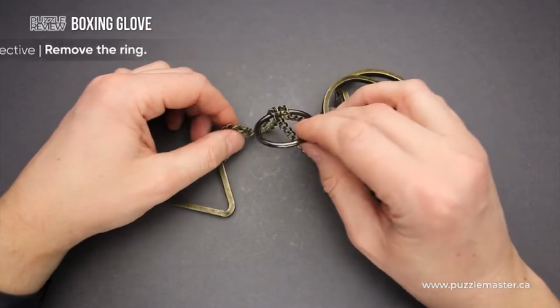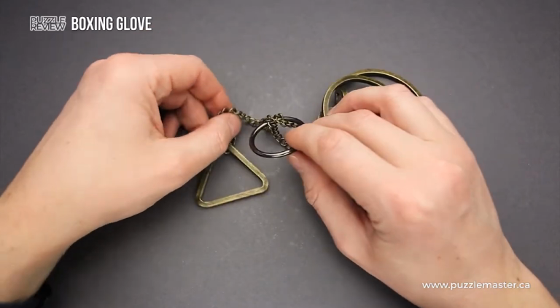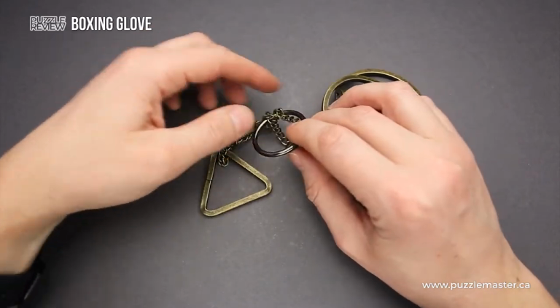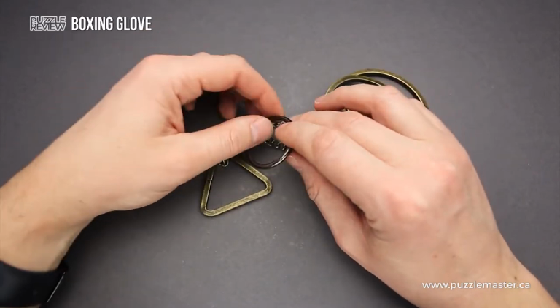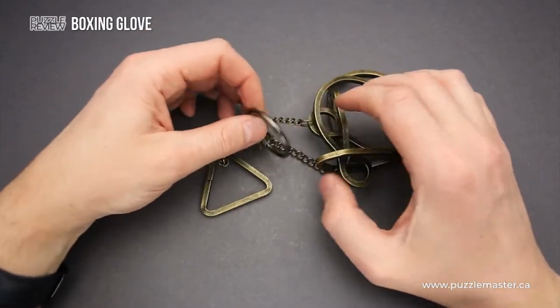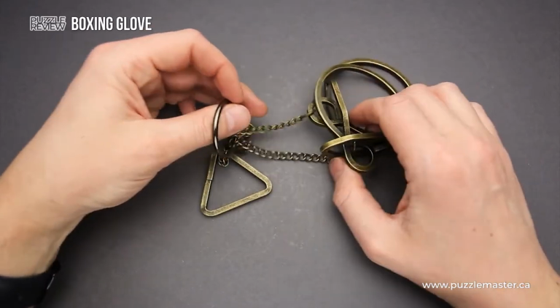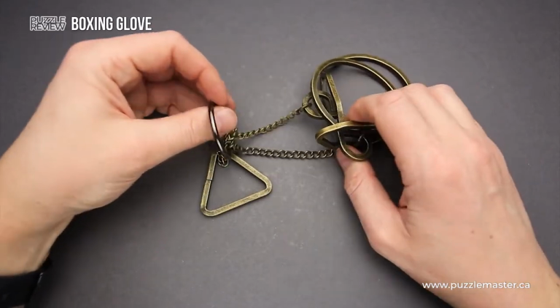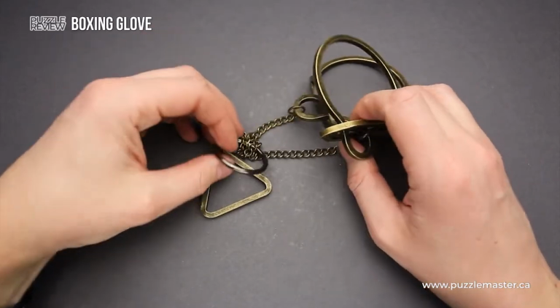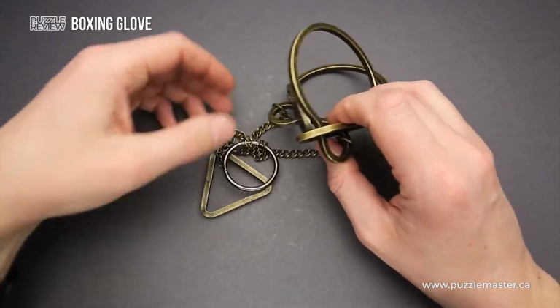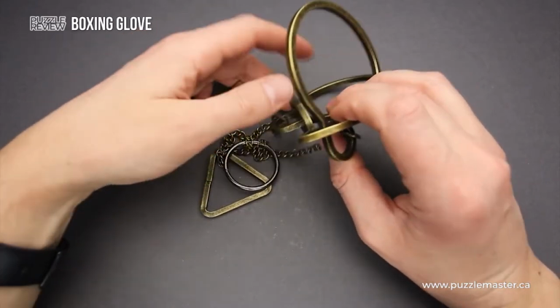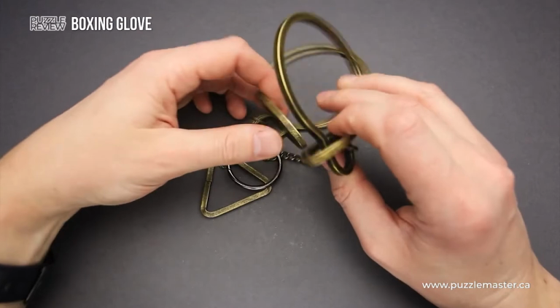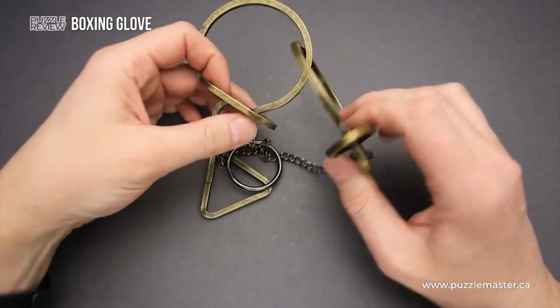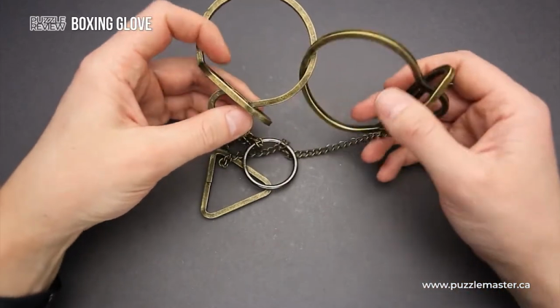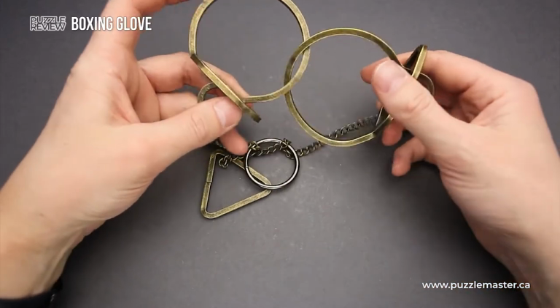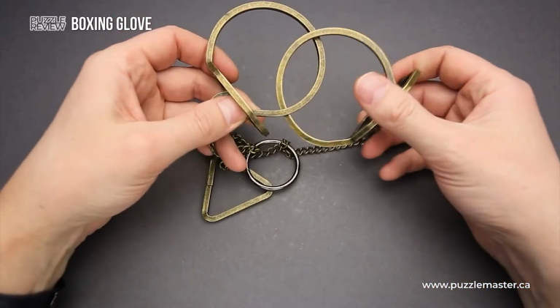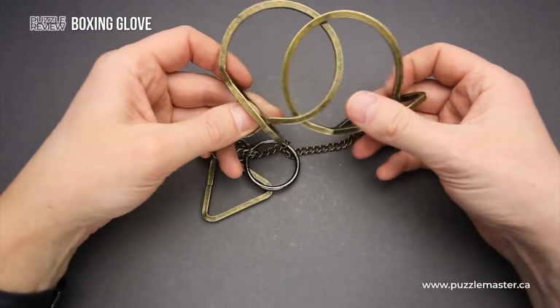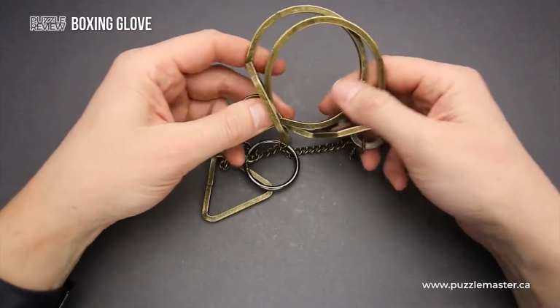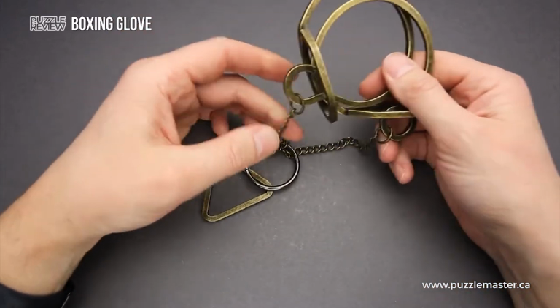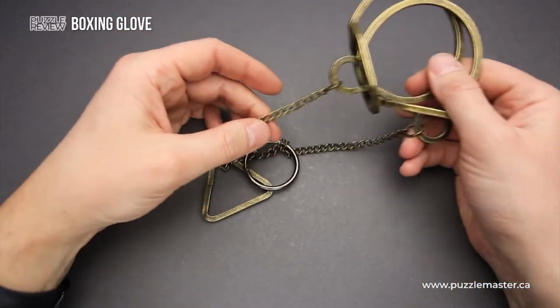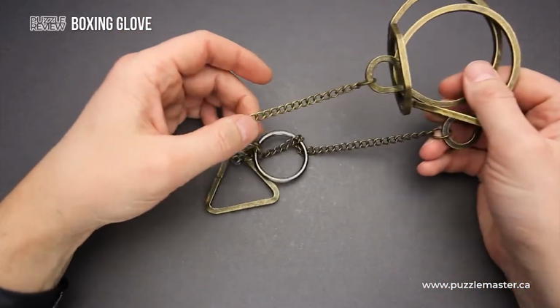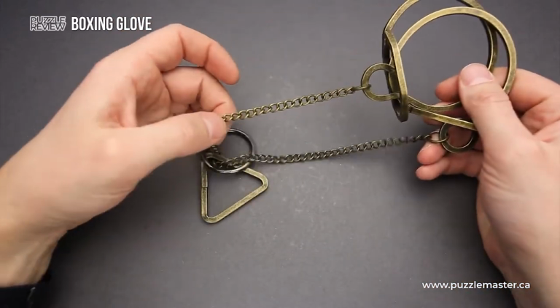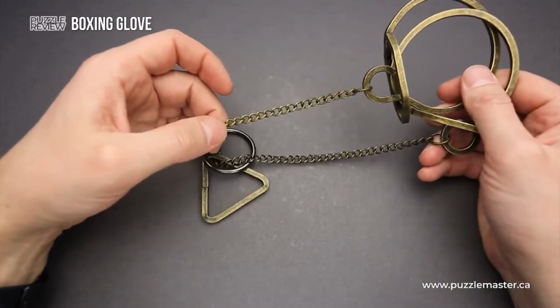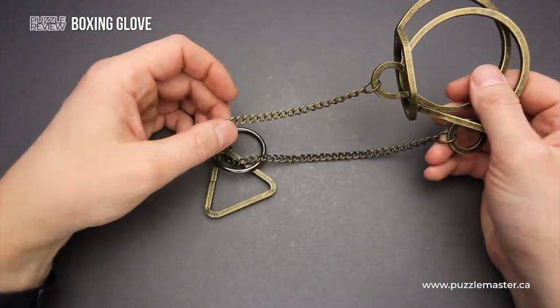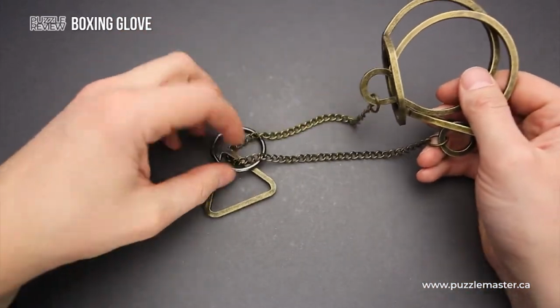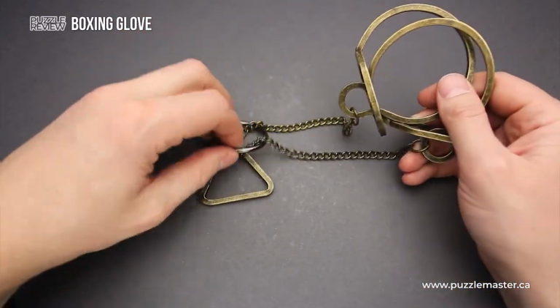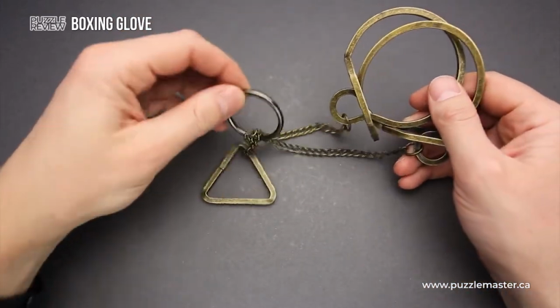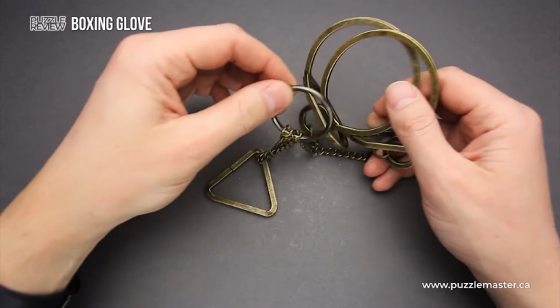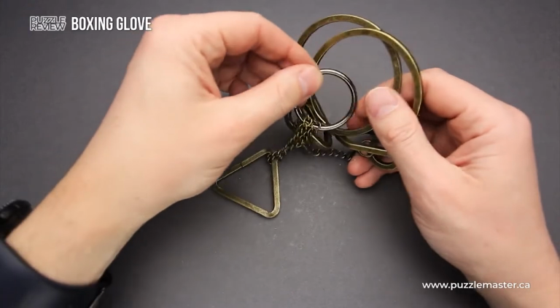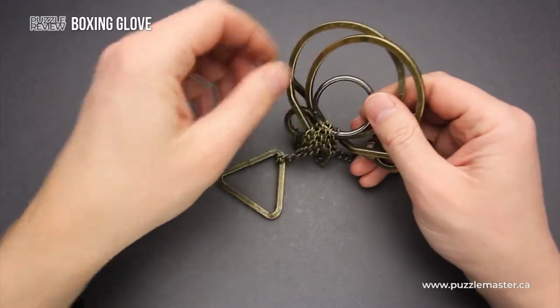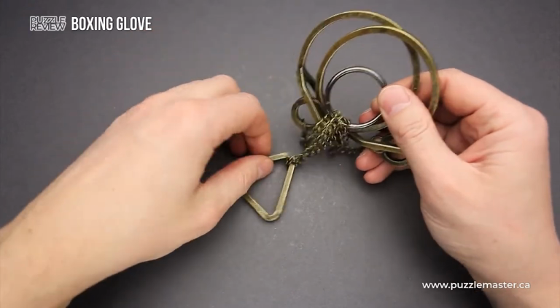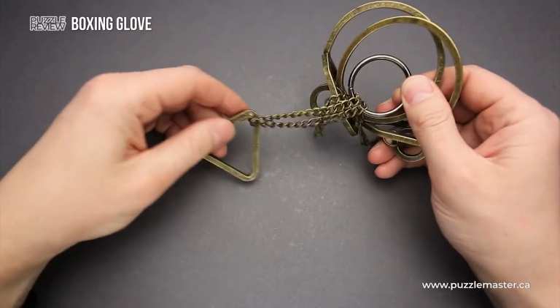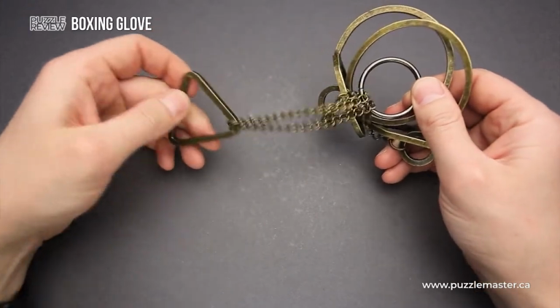This puzzle is made of metal. It has these two large parts on one side, then it has quite a long chain, a ring and a triangle on the bottom.